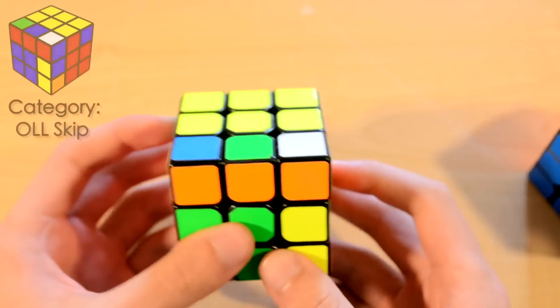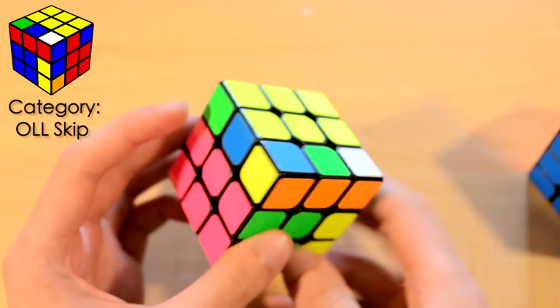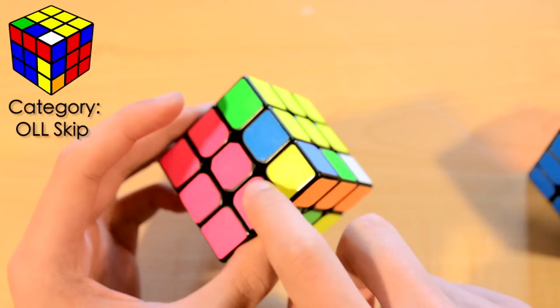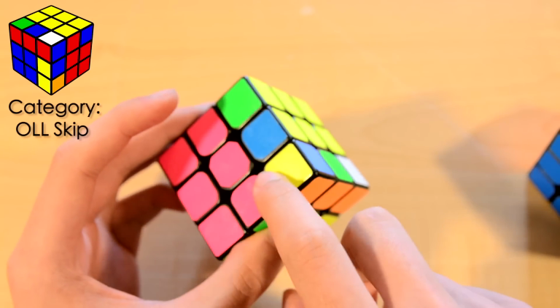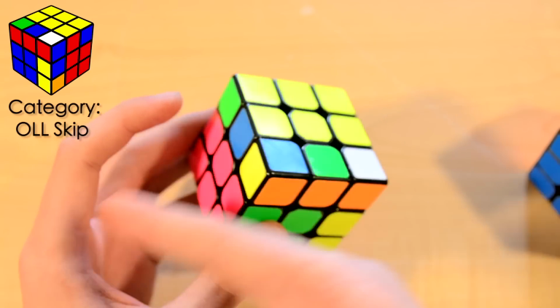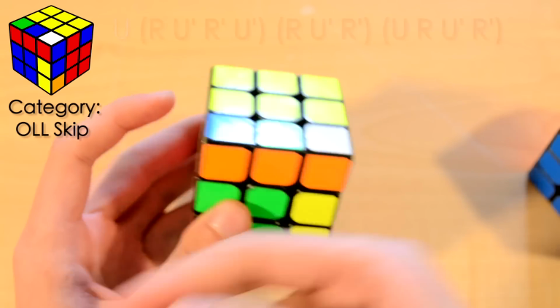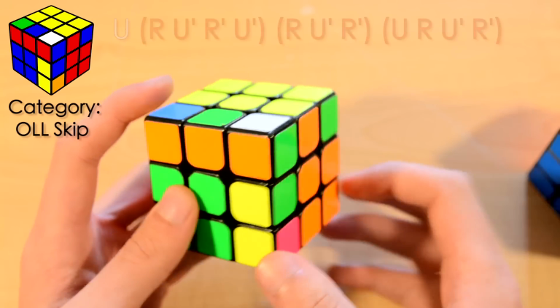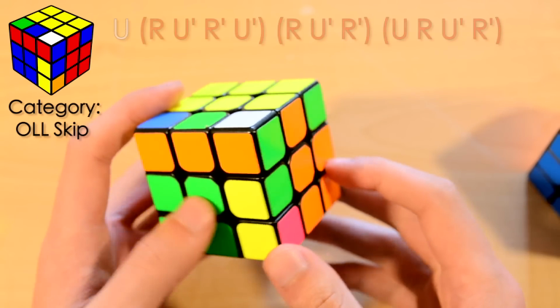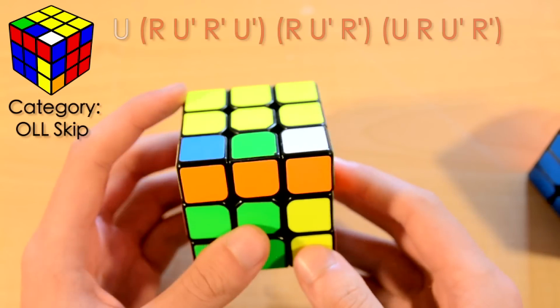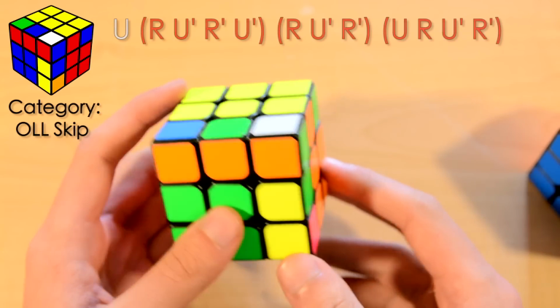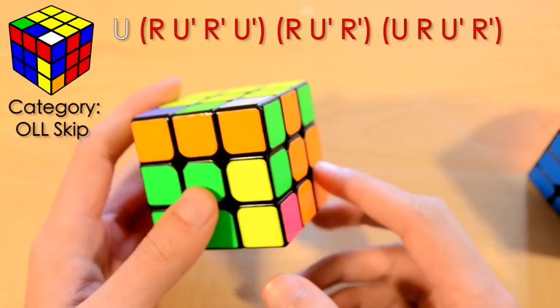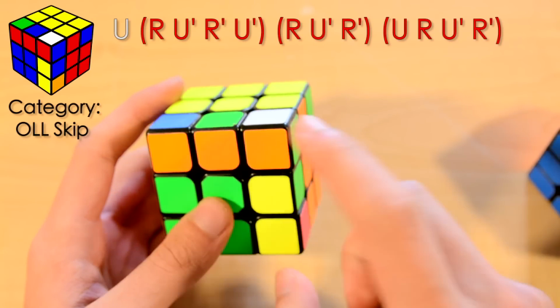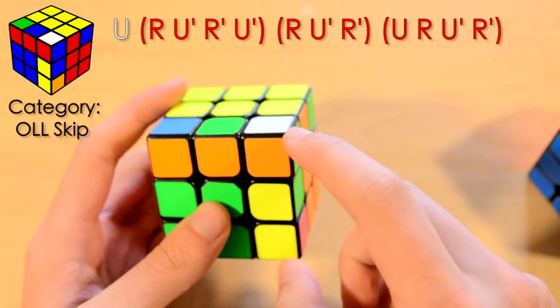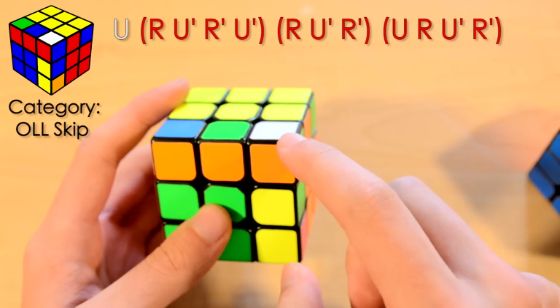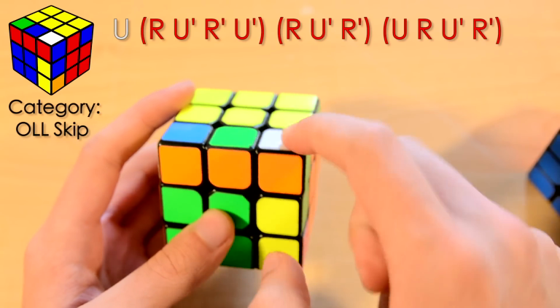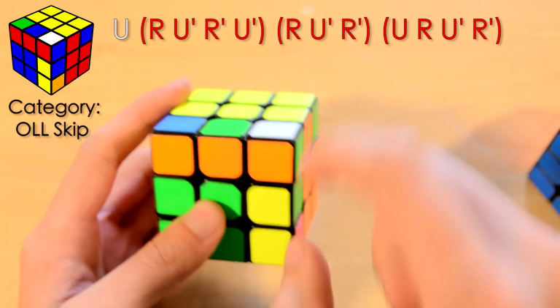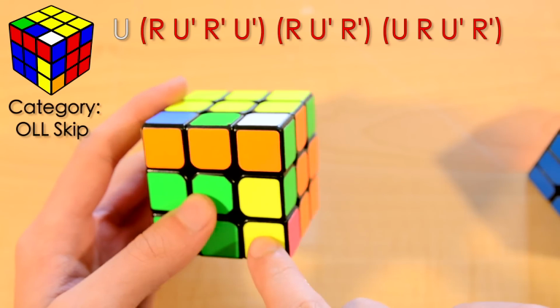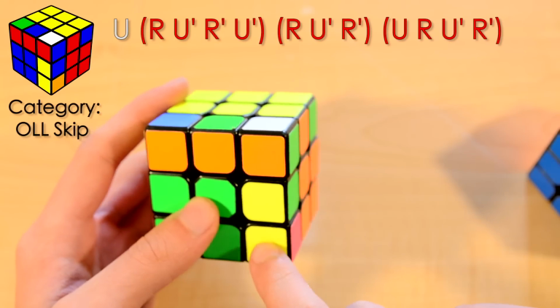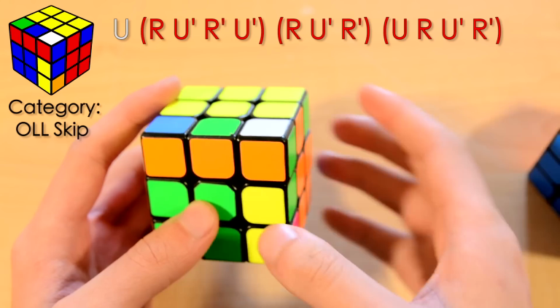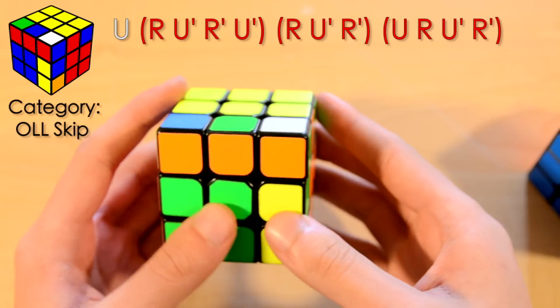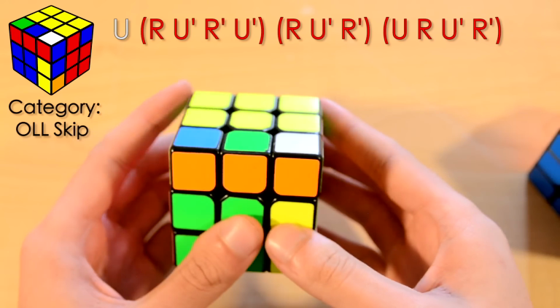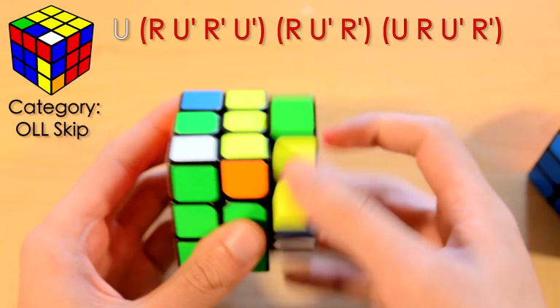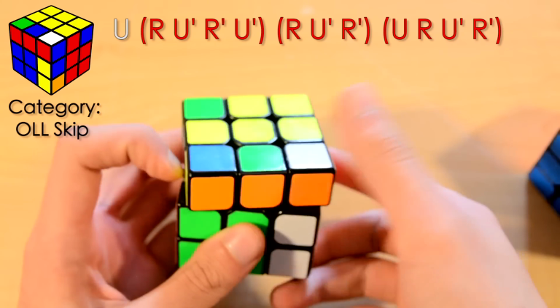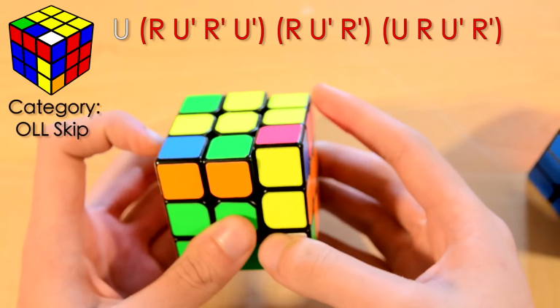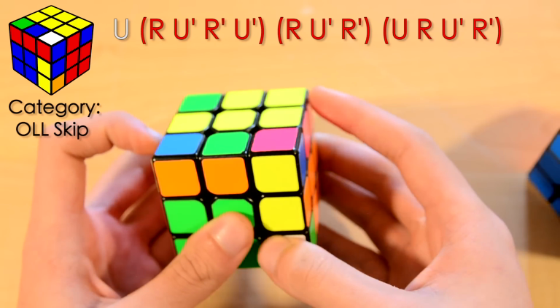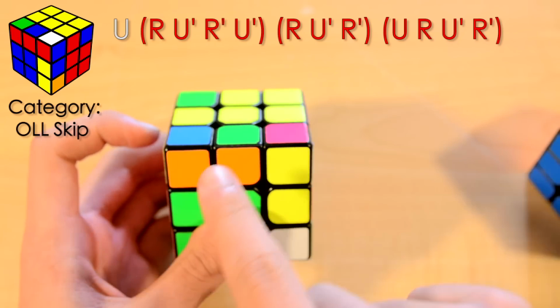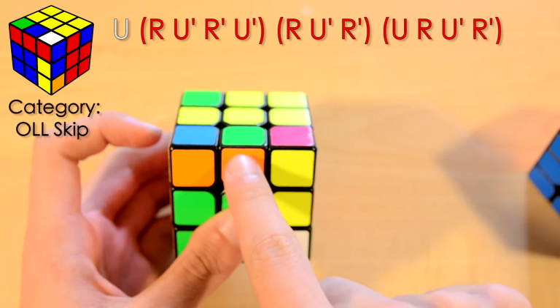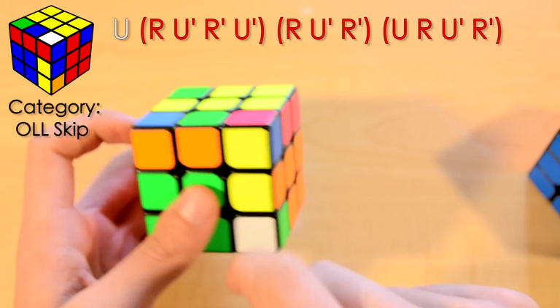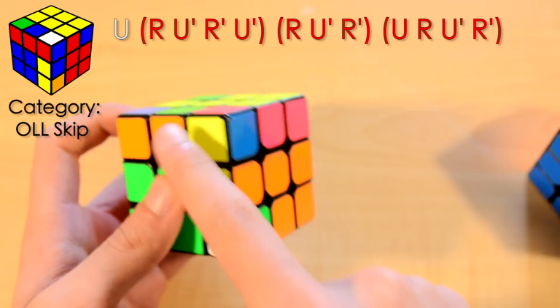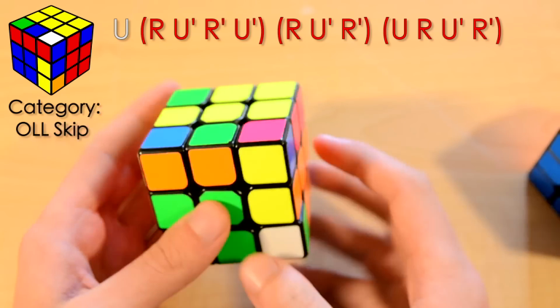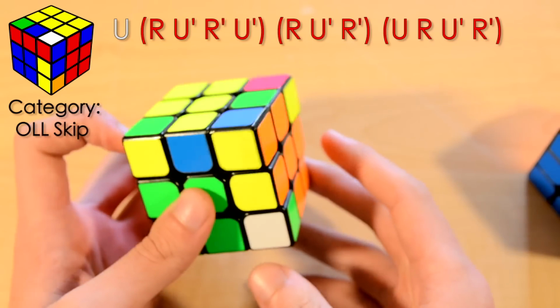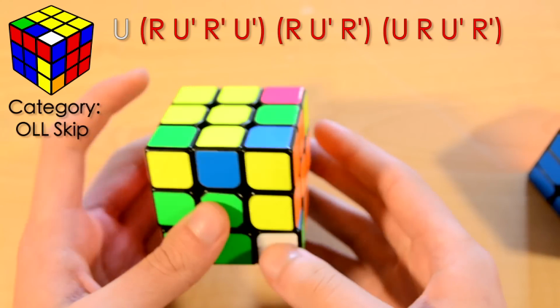For this one the corner is facing to the left, and this time you're going to insert this corner down here with an inverse sexy move, and then just solve this F2L case.